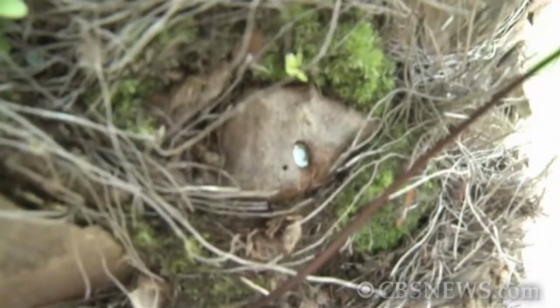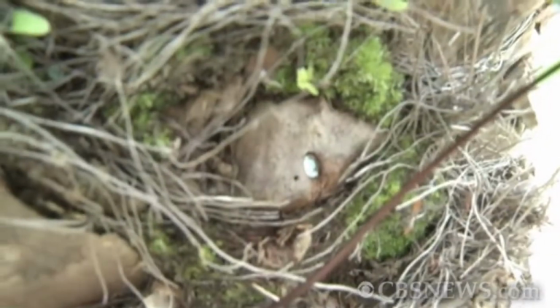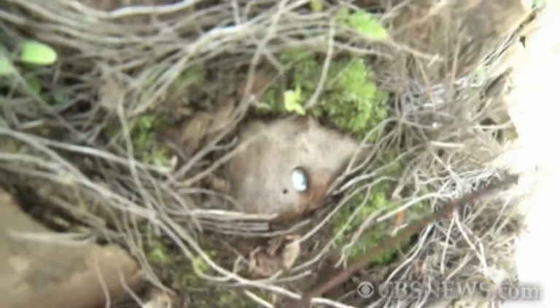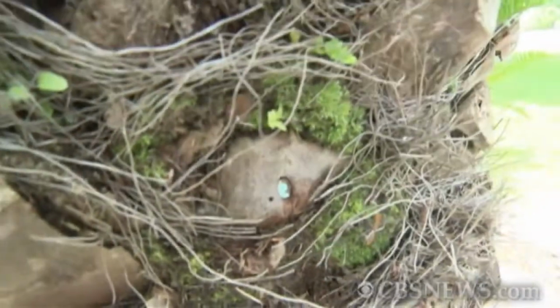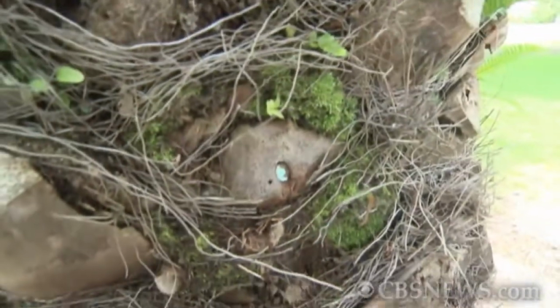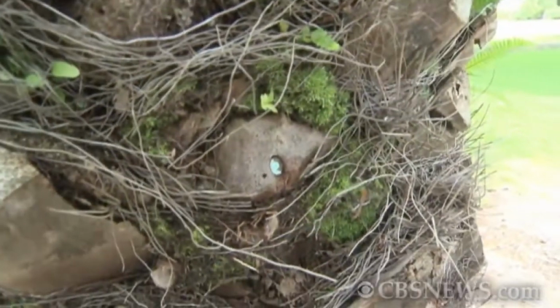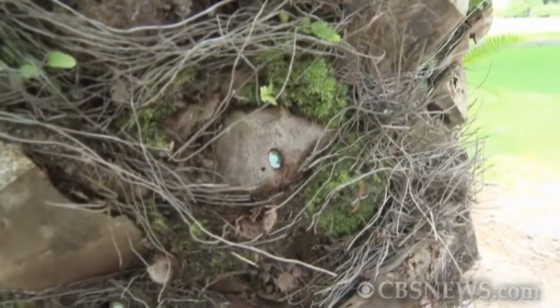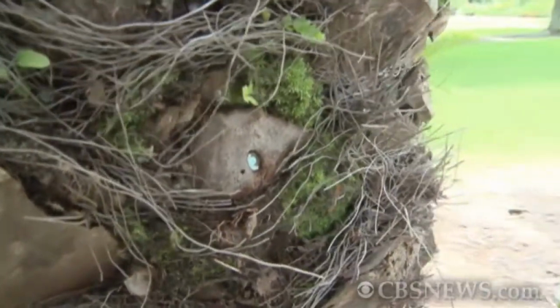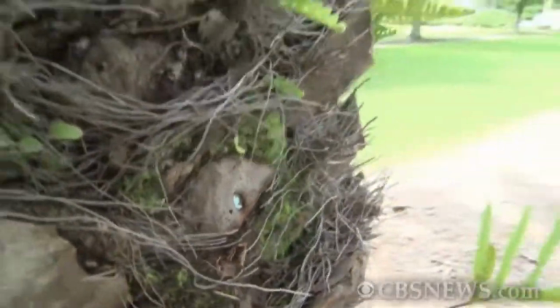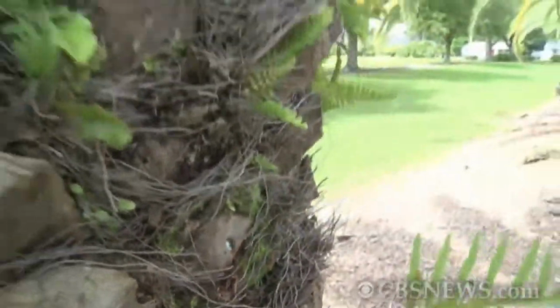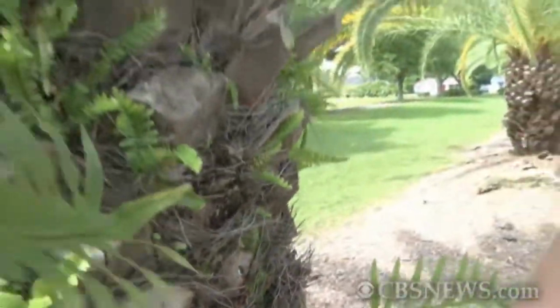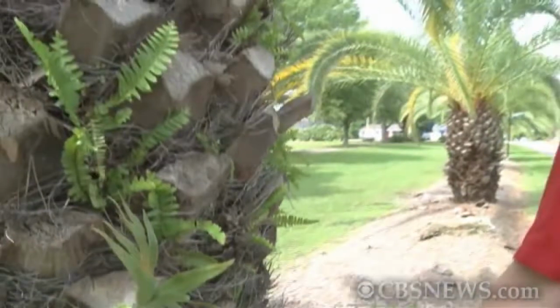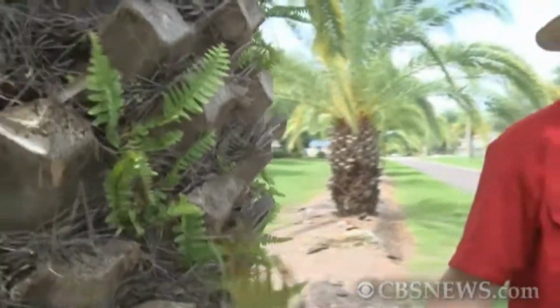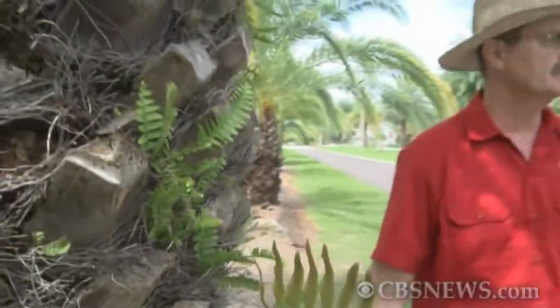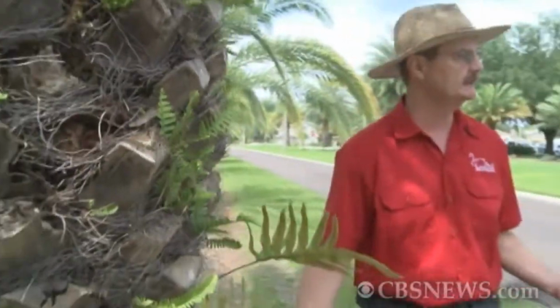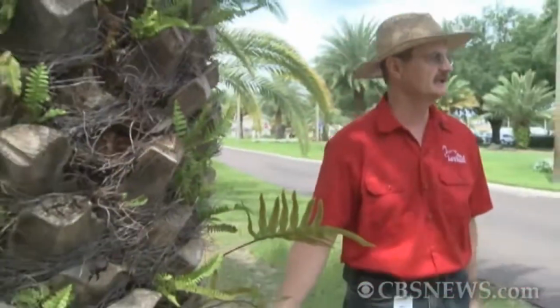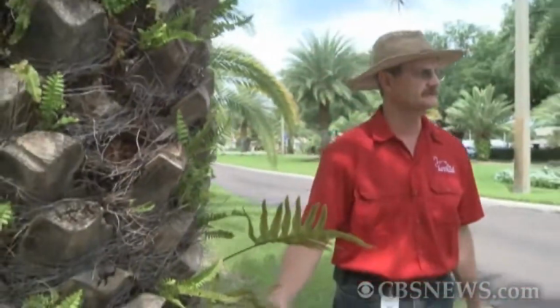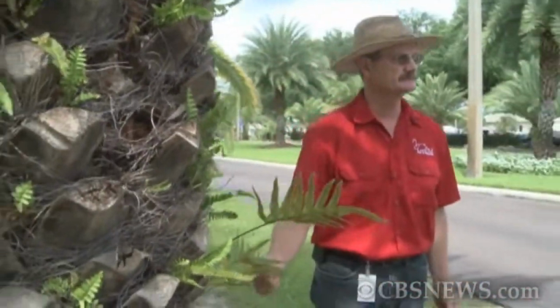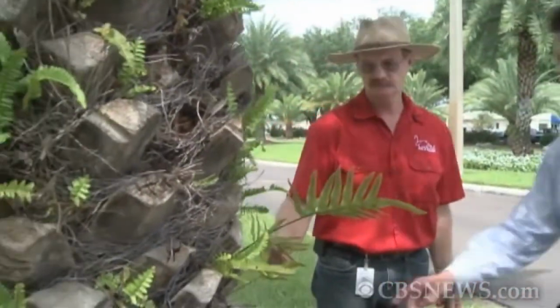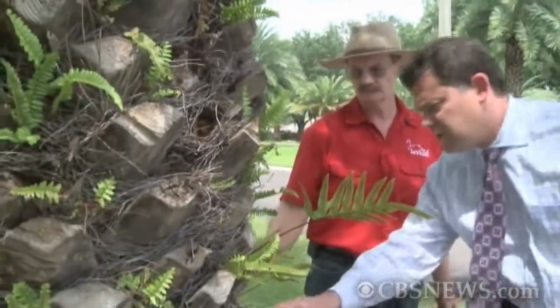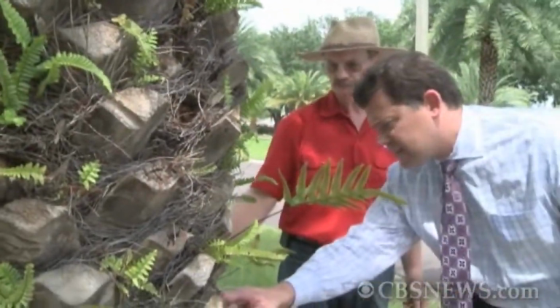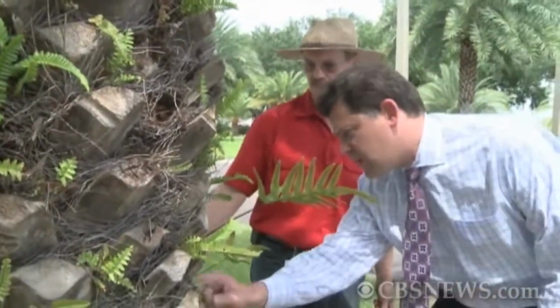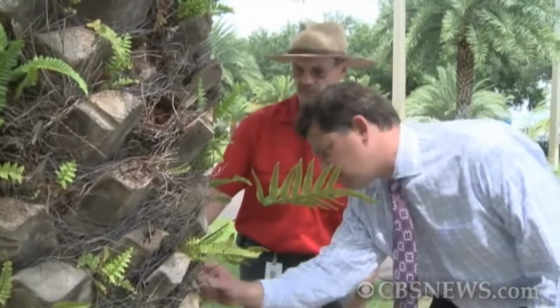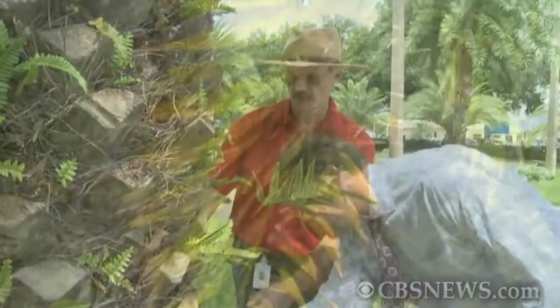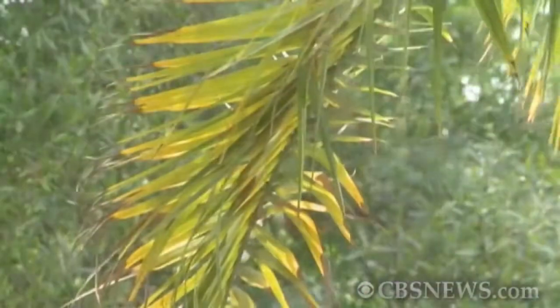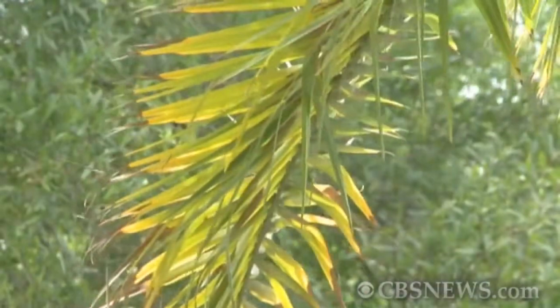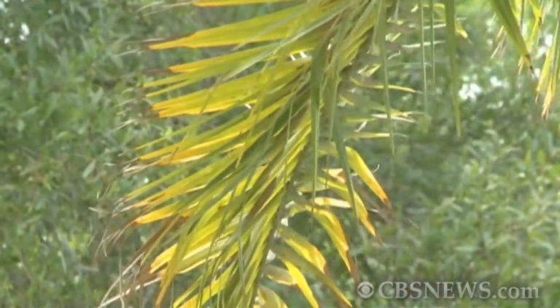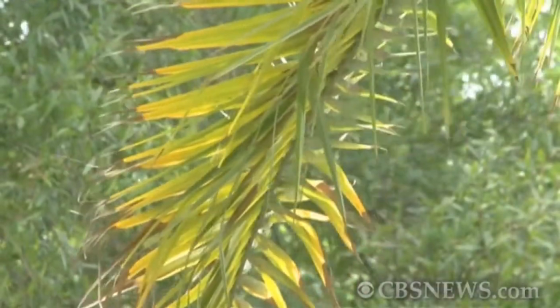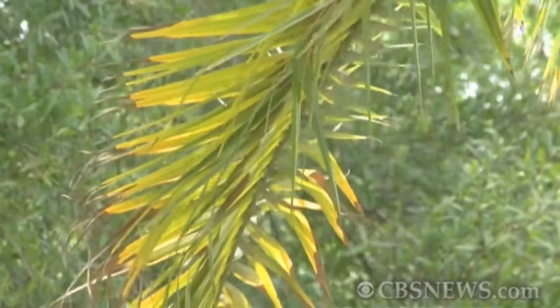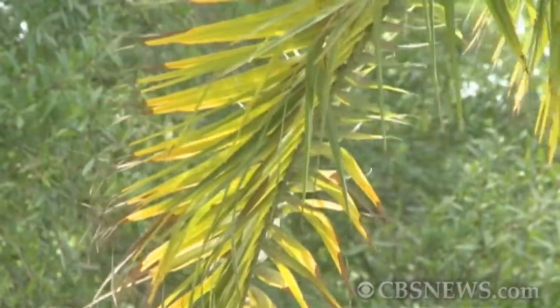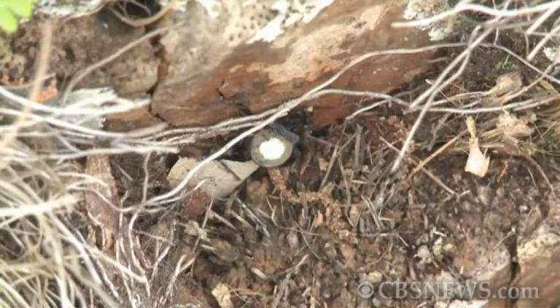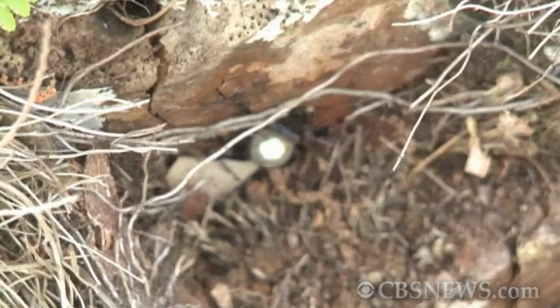Right here is the location where we drilled a hole into the palm tree. Assistant Superintendent of Parks Brian Dick says the bug they're battling is spreading the disease Texas-Phoenix palm decline. Their only weapon? Injecting infected trees with an antibiotic.